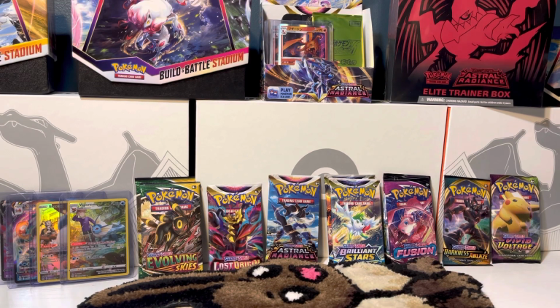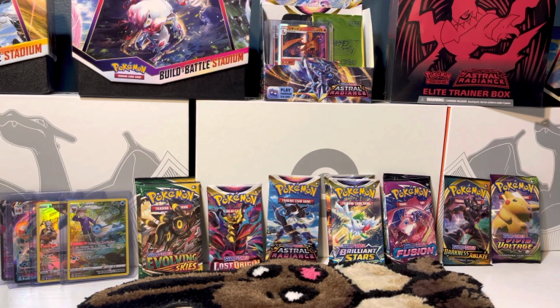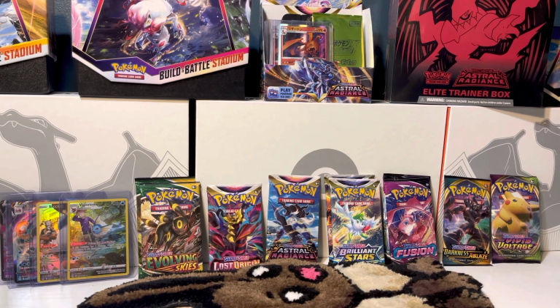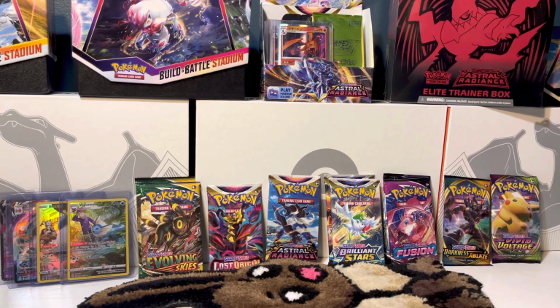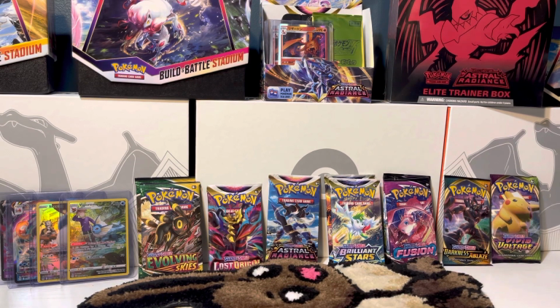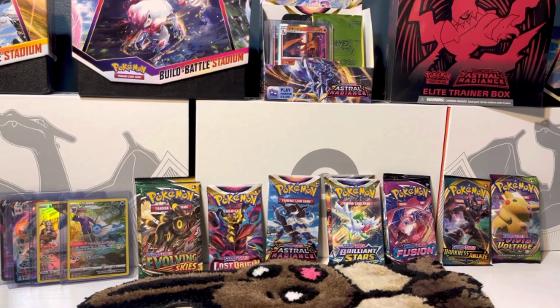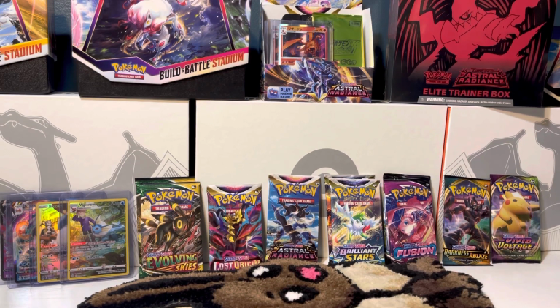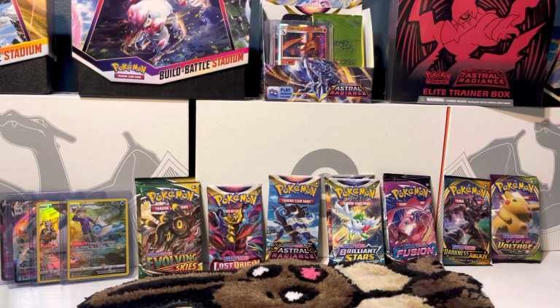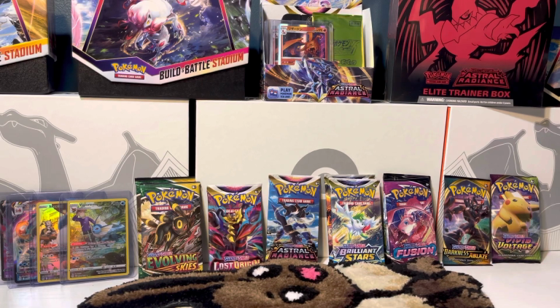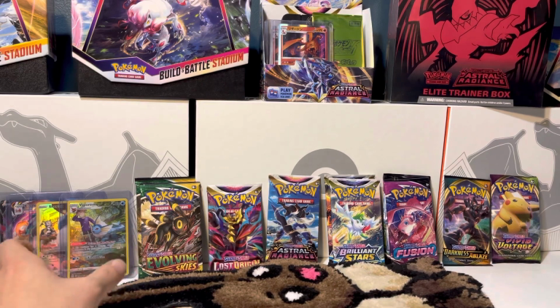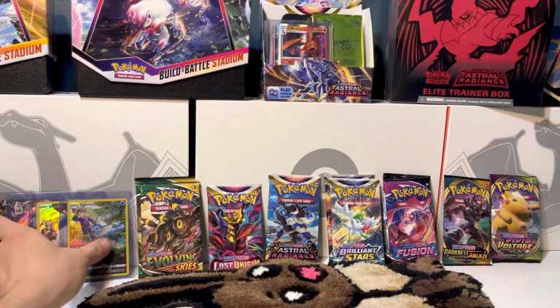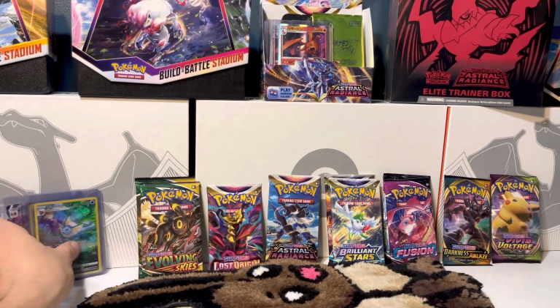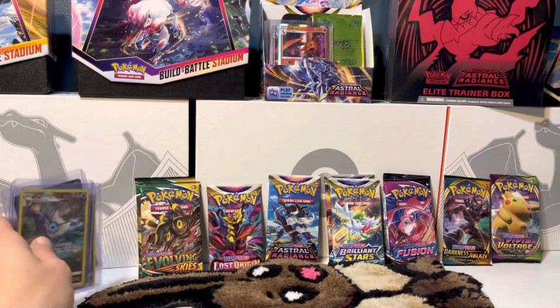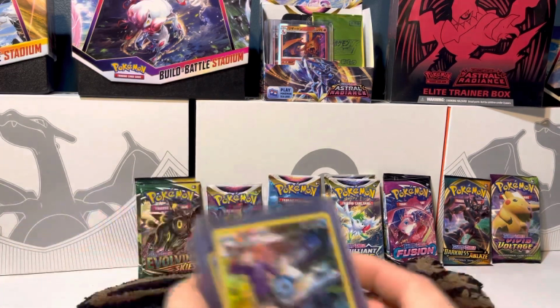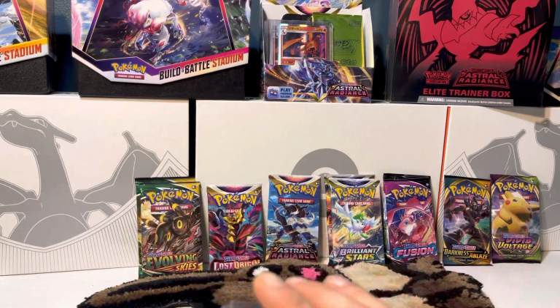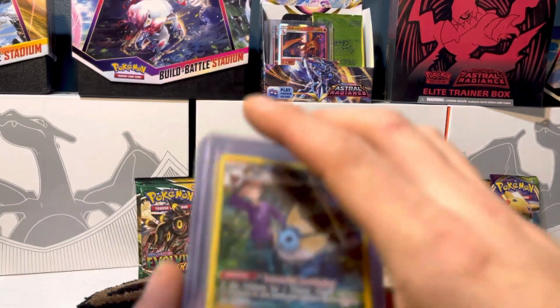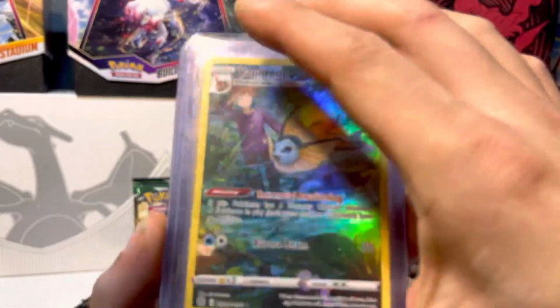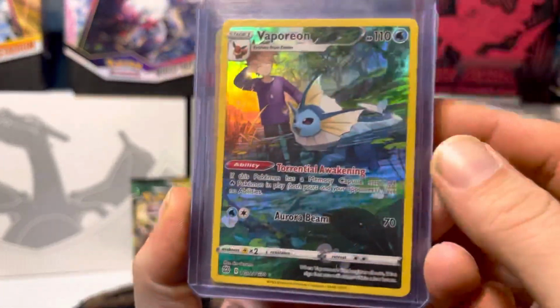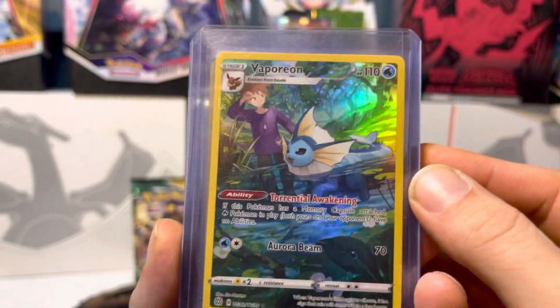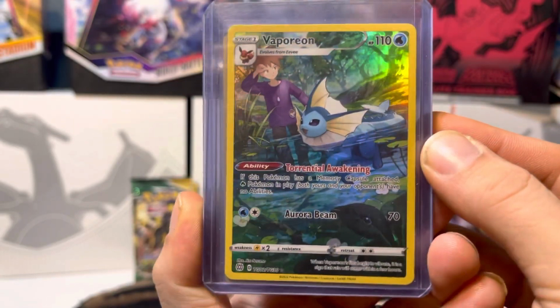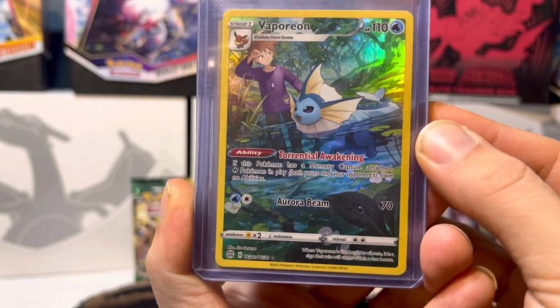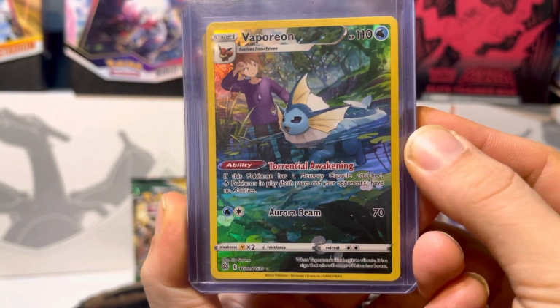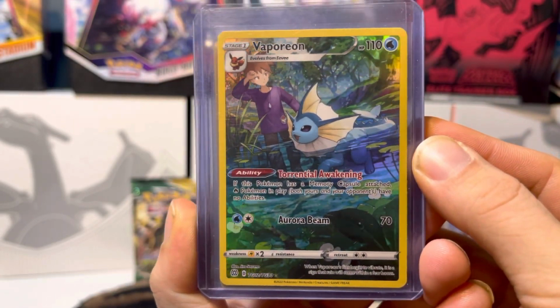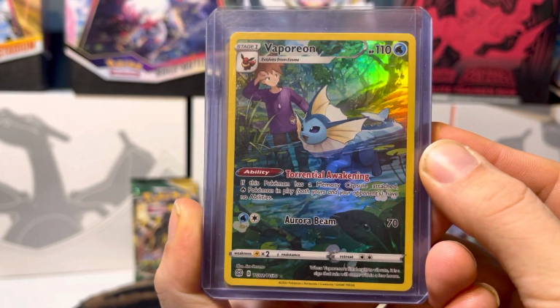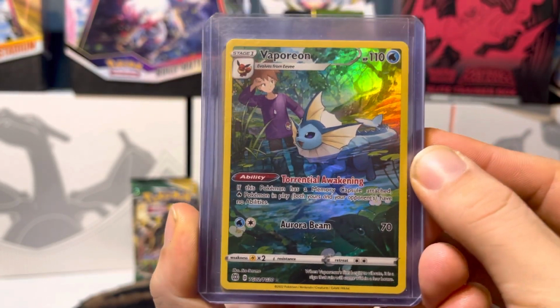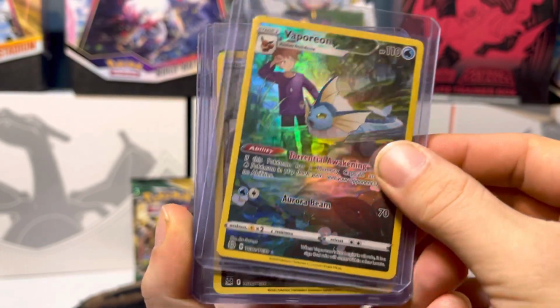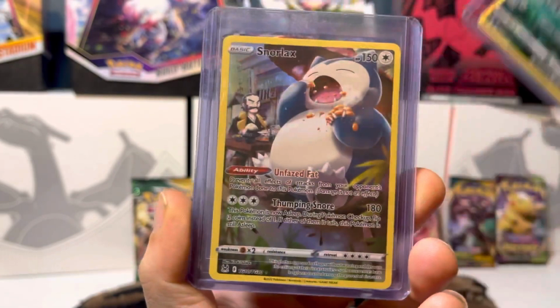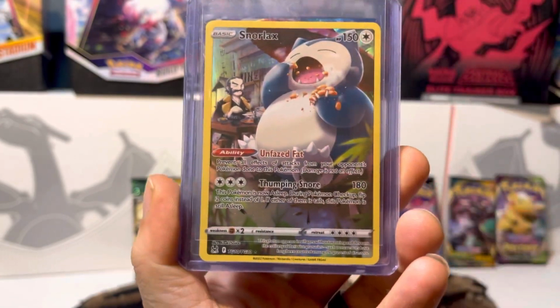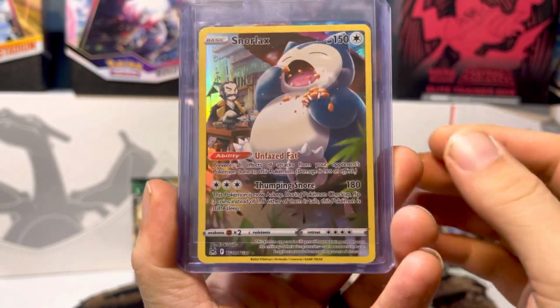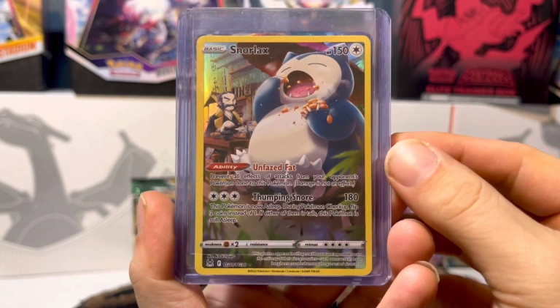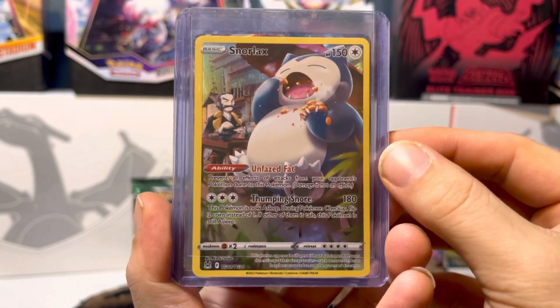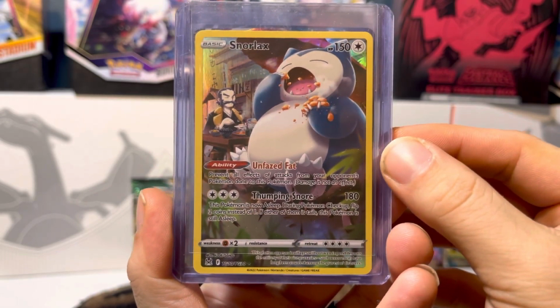Working our way through our third Charizard UPC, and if I had a little bit of luck — or more luck — in this pack so far, let's take a look at what we've gotten so far. We have a Trainer Gallery Vaporeon and a Trainer Gallery Snarlacks.